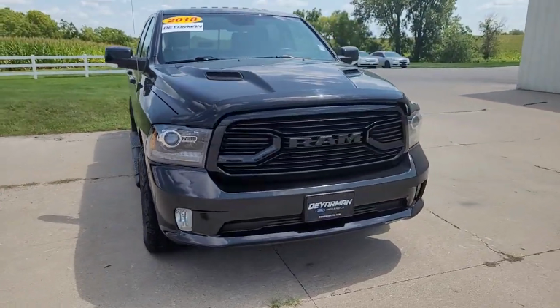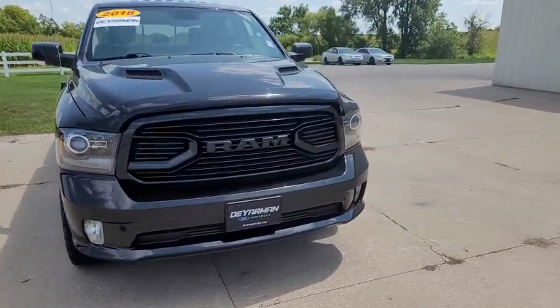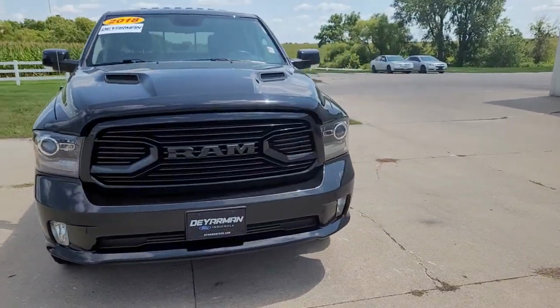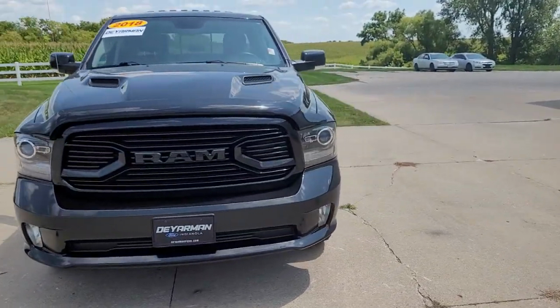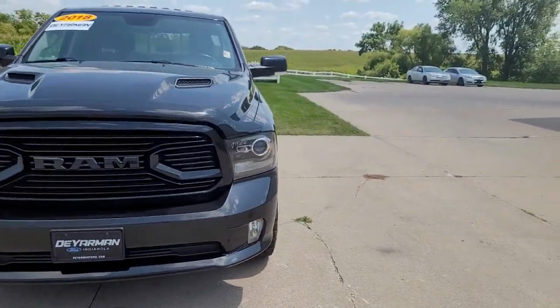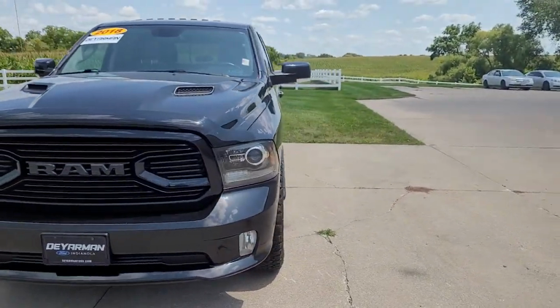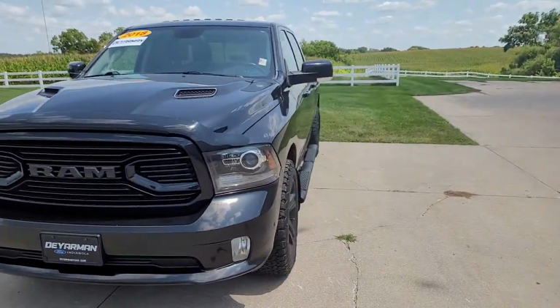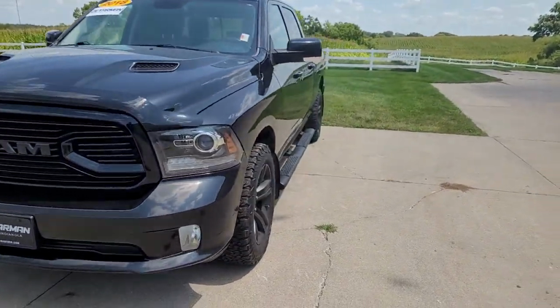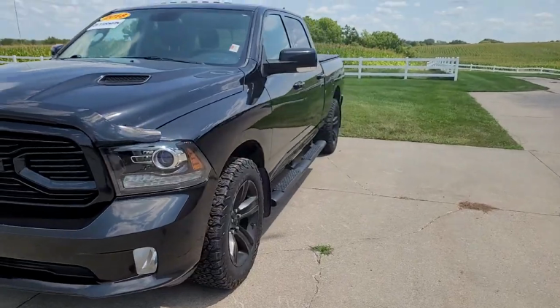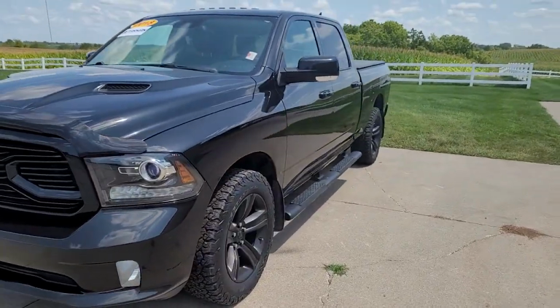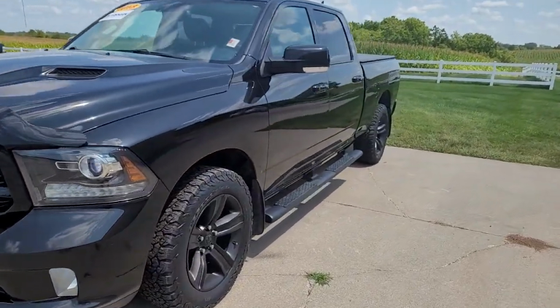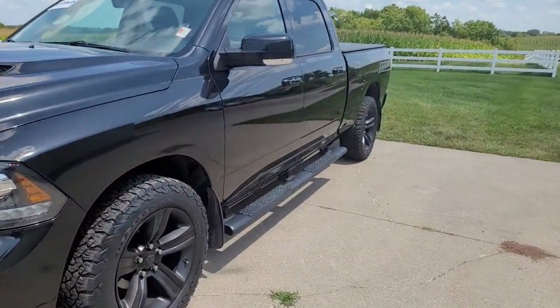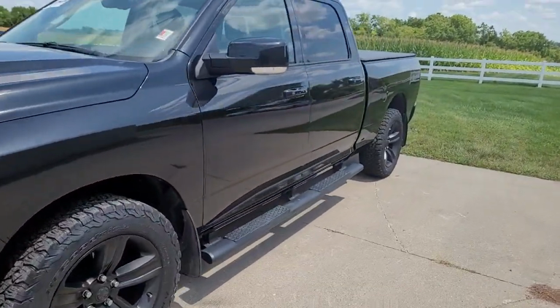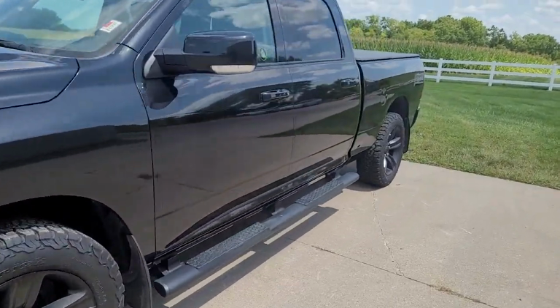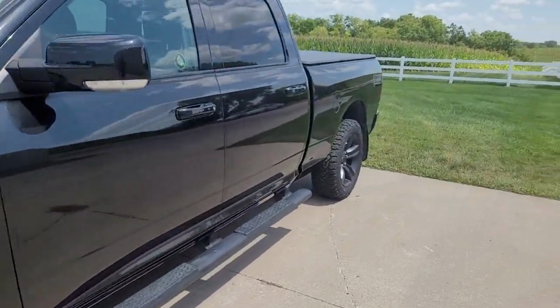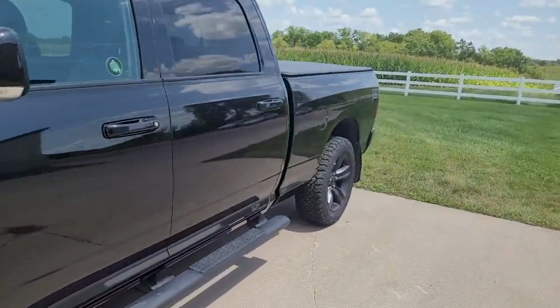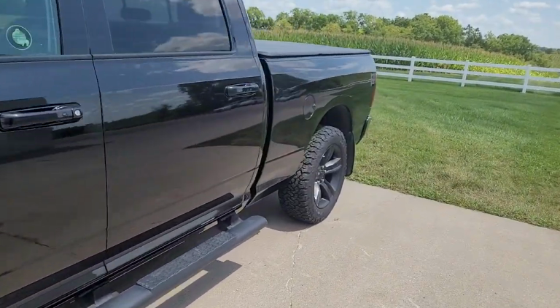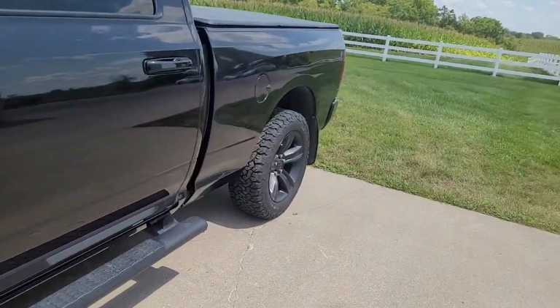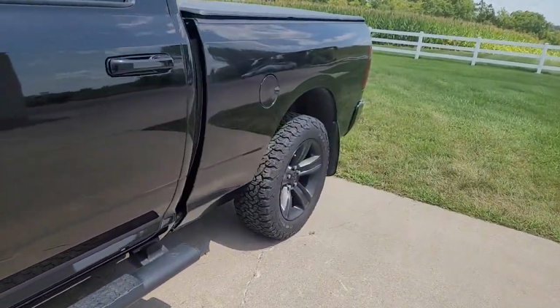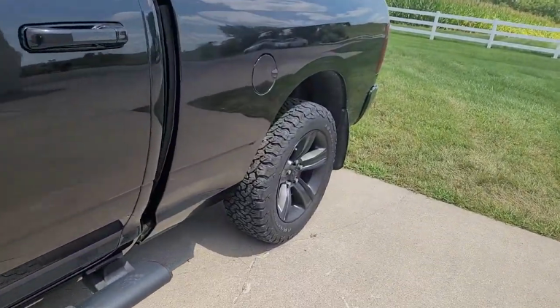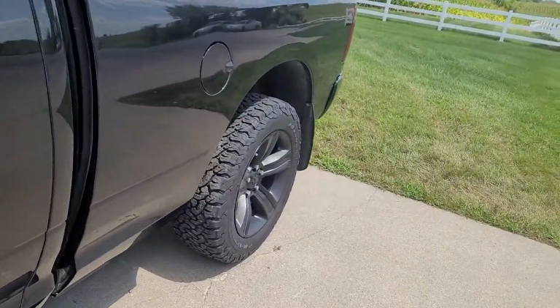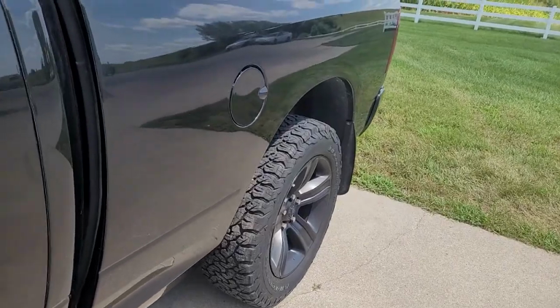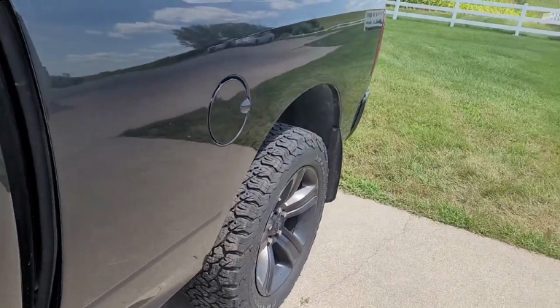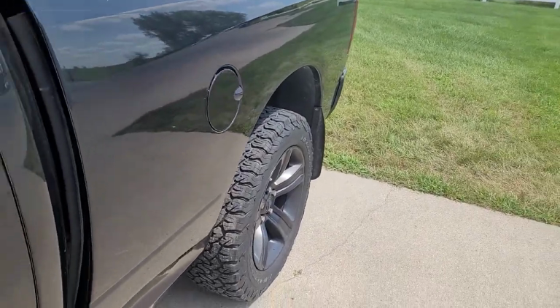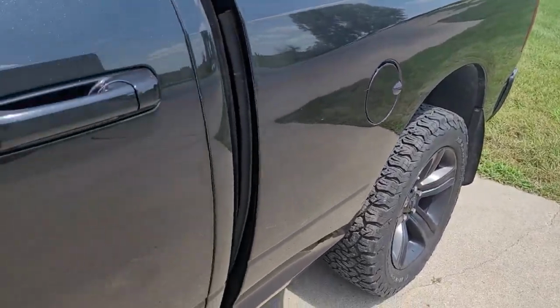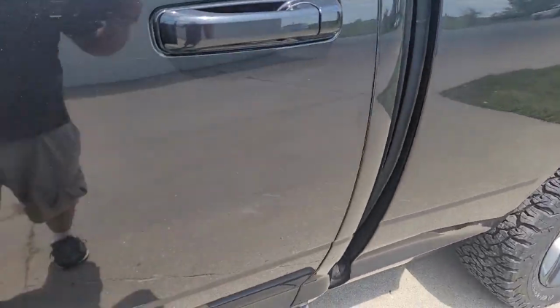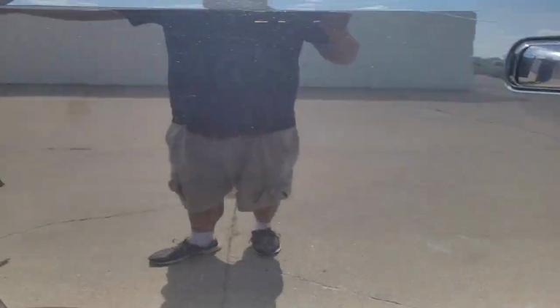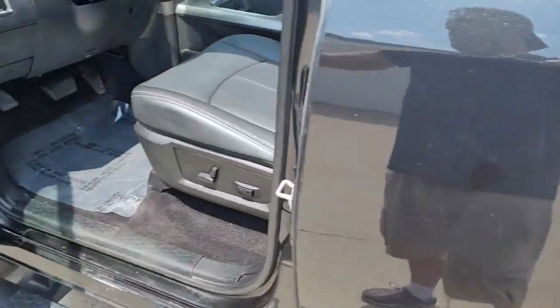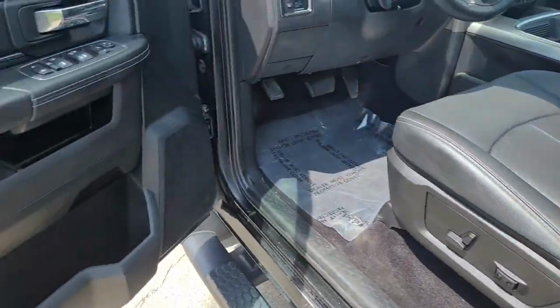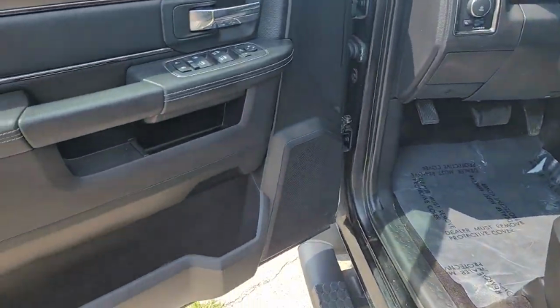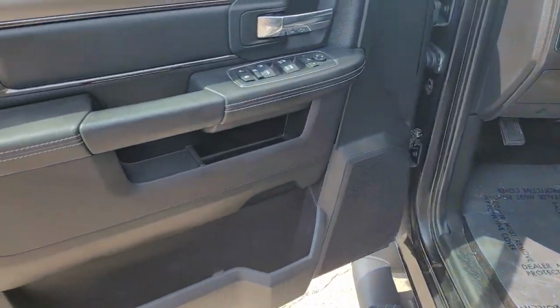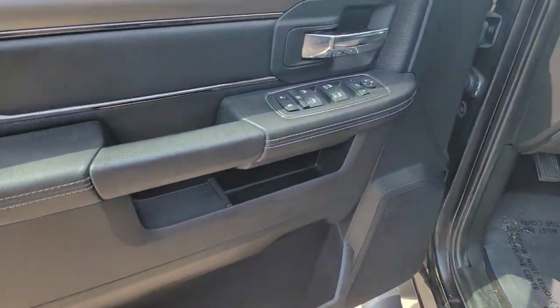The following are some of this vehicle's highlighted options: aluminum wheels, electronic stability control, trip computer, bucket seats, power windows, four-wheel disc brakes, power steering.